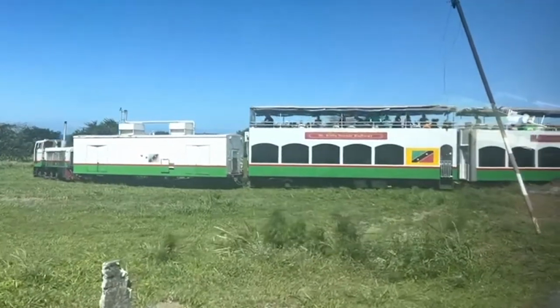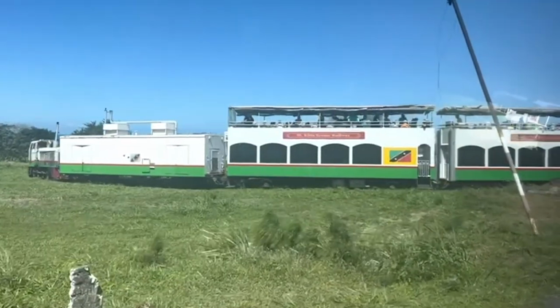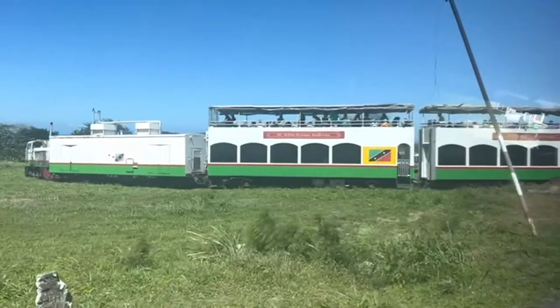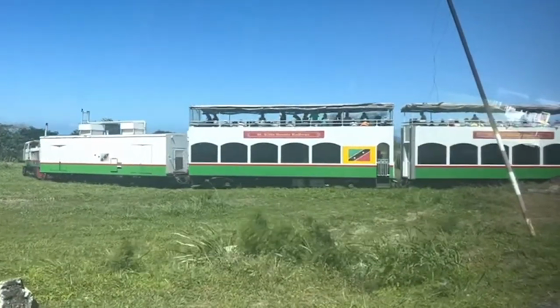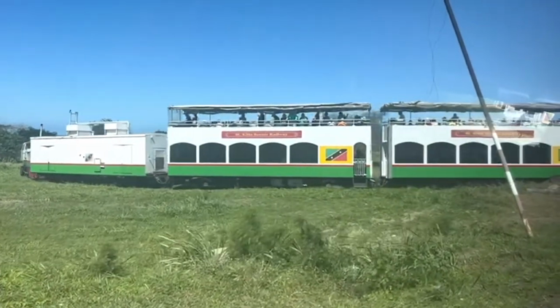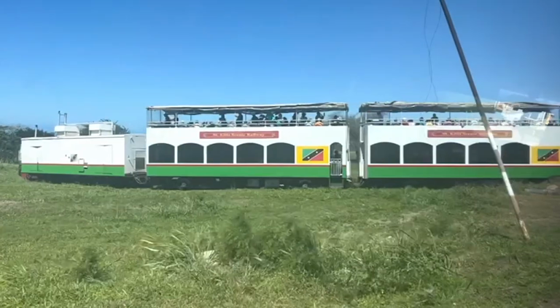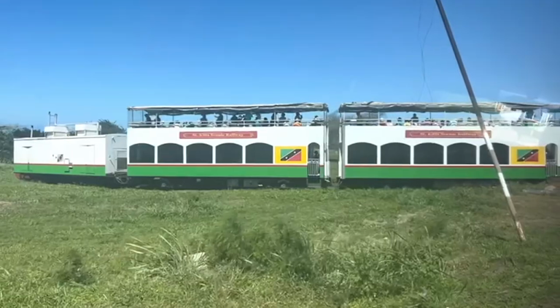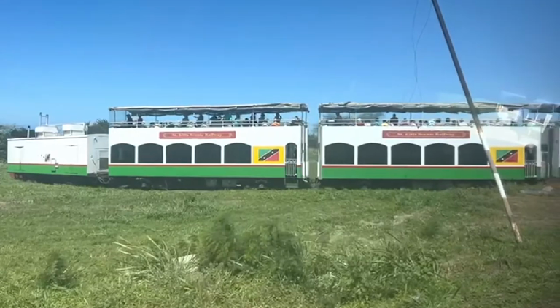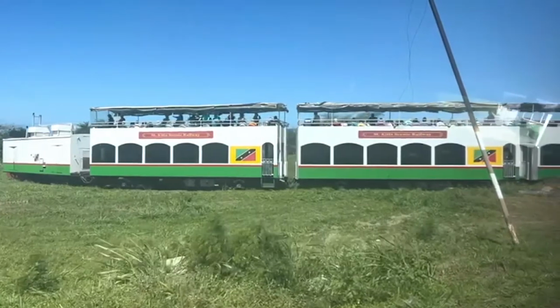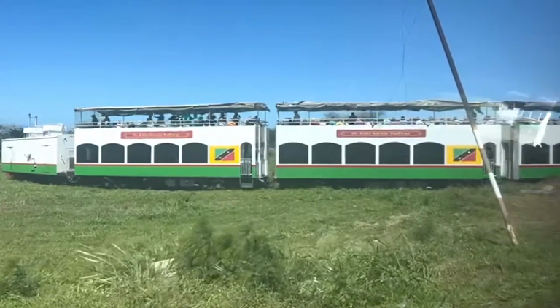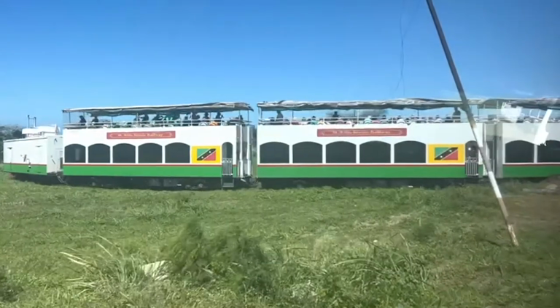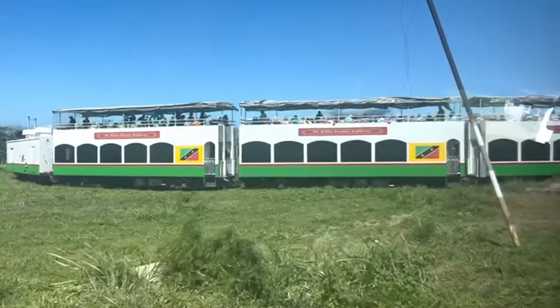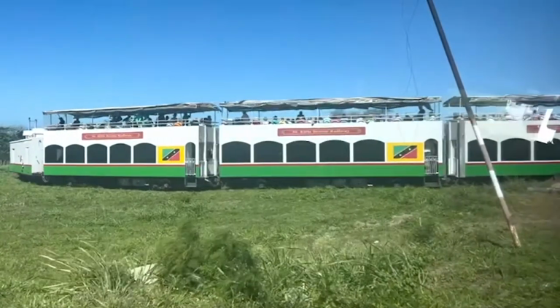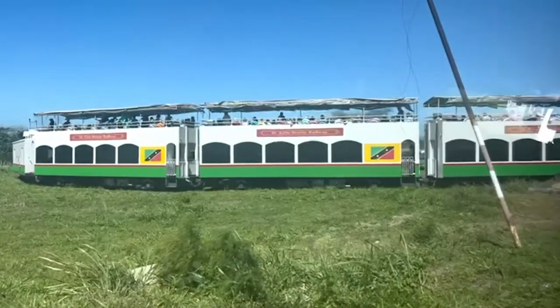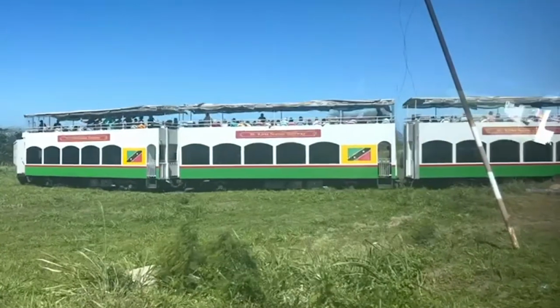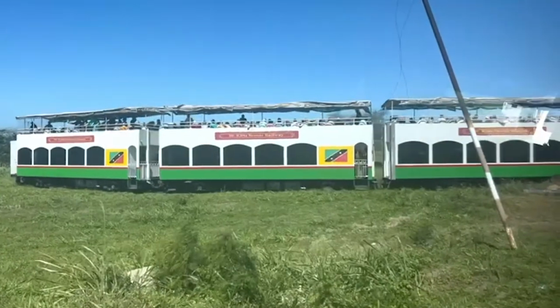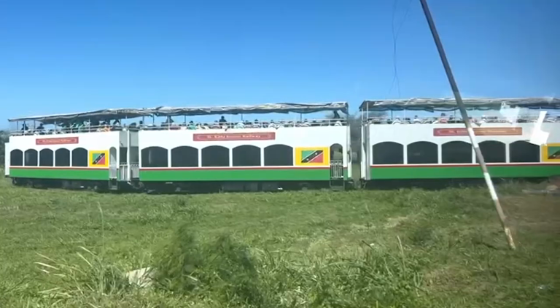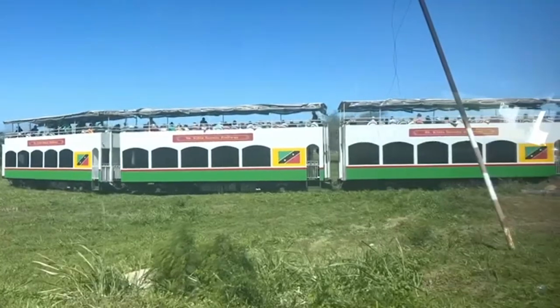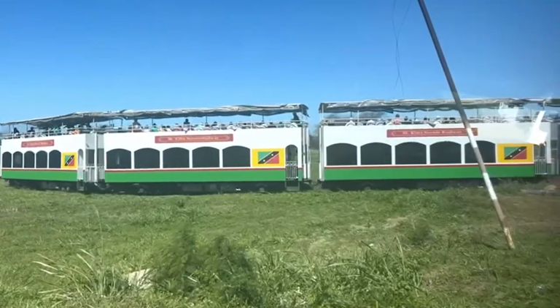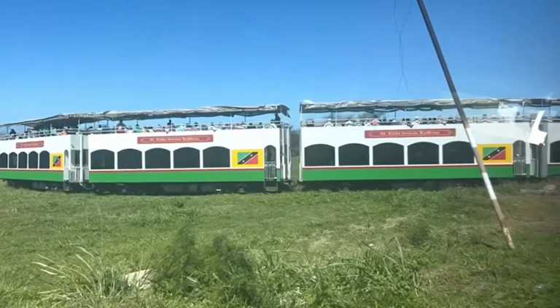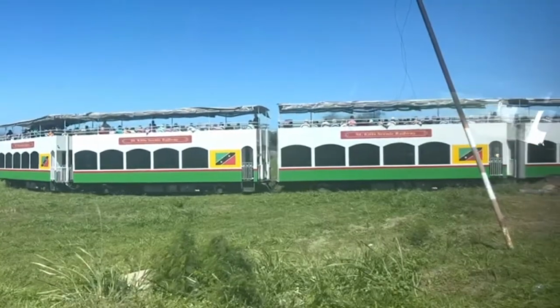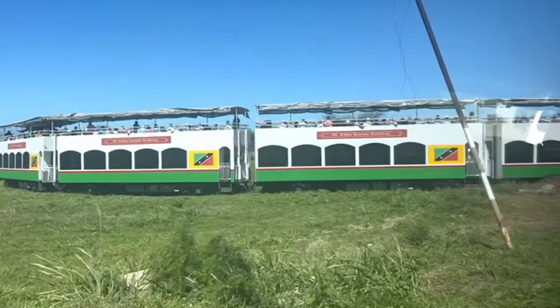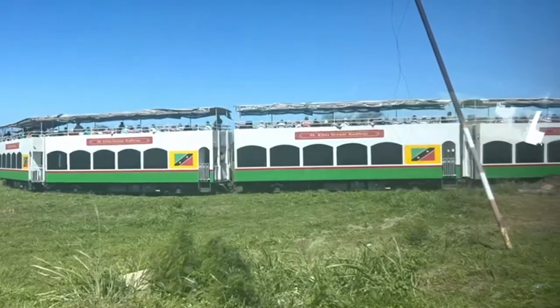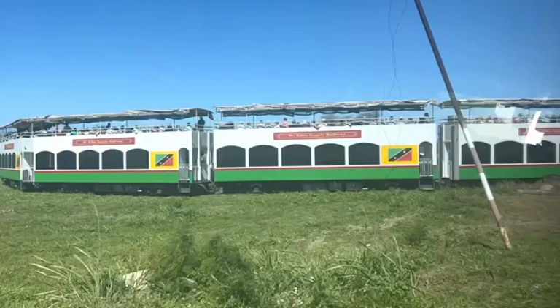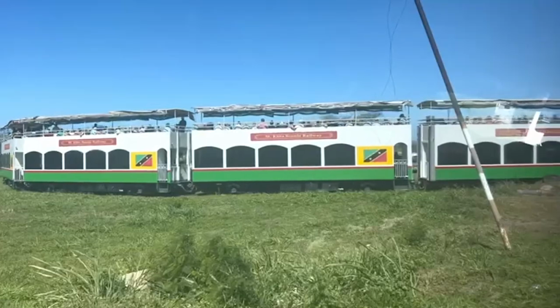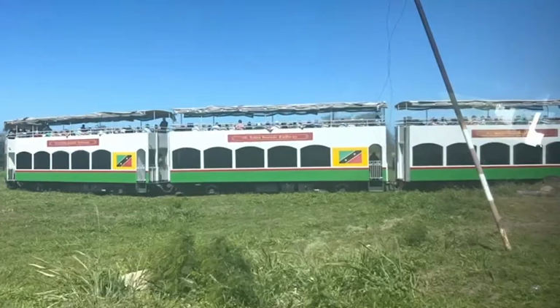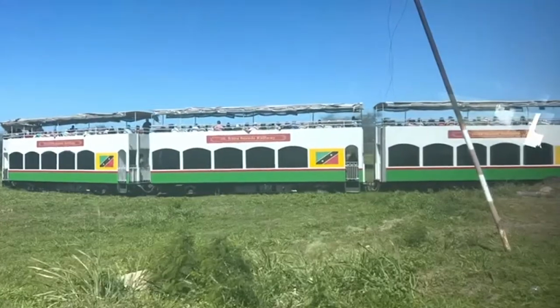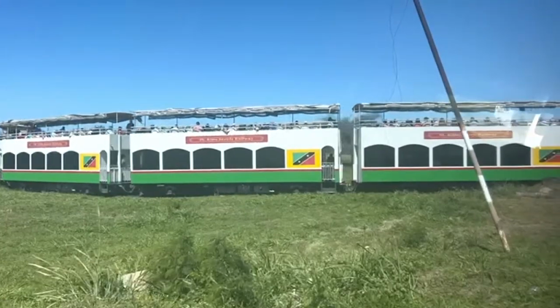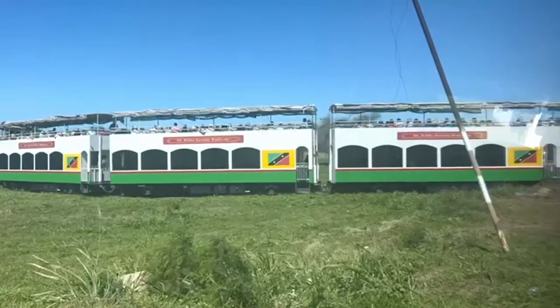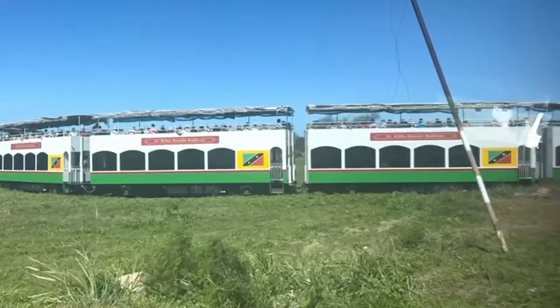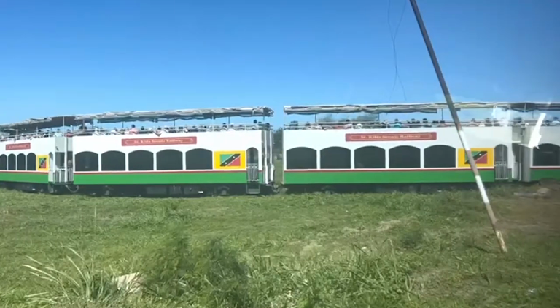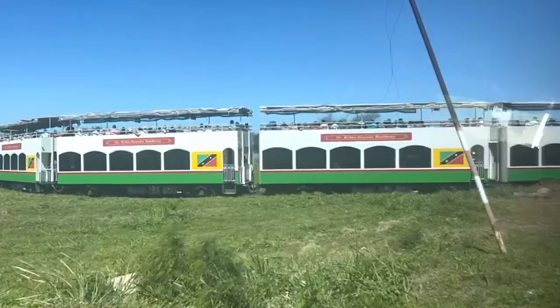Welcome to St Kitts Scenic Railway. As you can see, it's a double-decker. It was really, really hot this day and somebody advised us to go on the bottom deck because there's air conditioning — it's too hot at the top. I'm so glad we did. That was a really good tip.